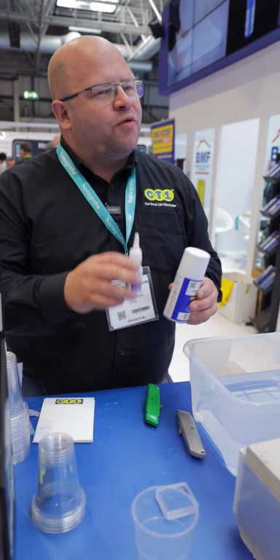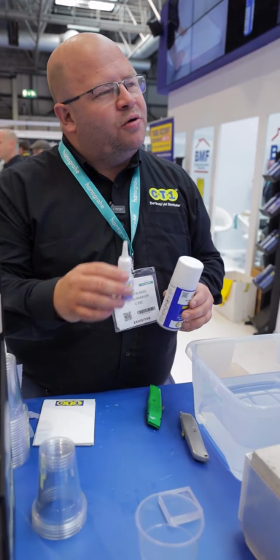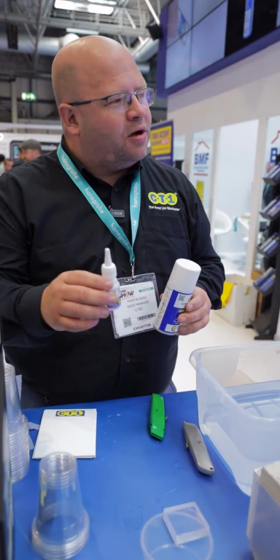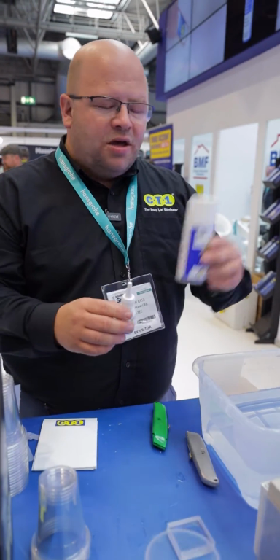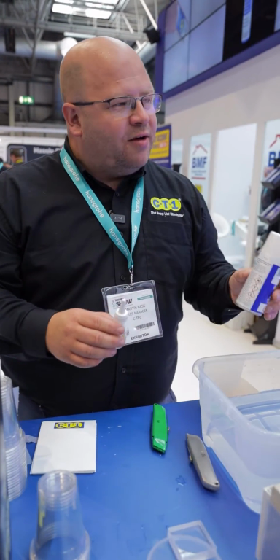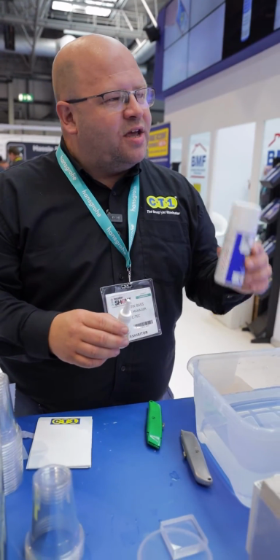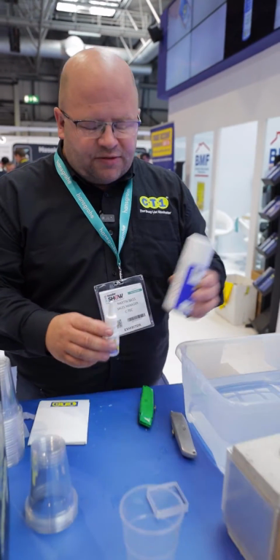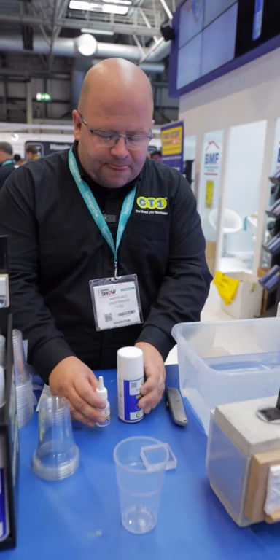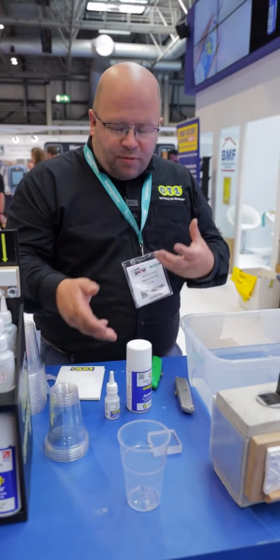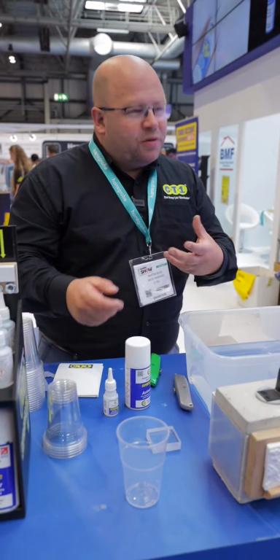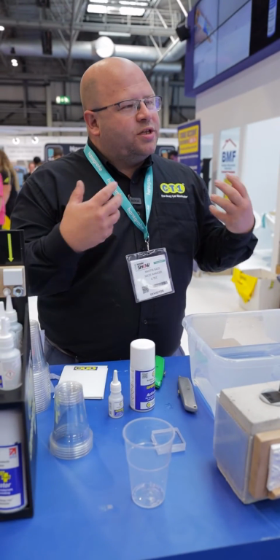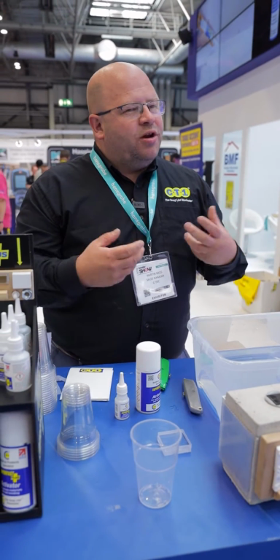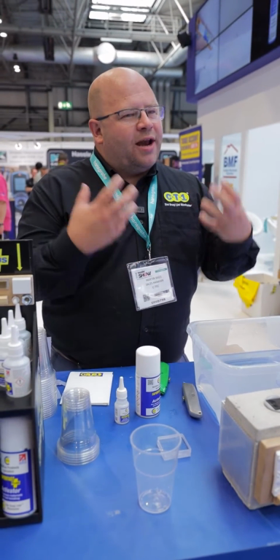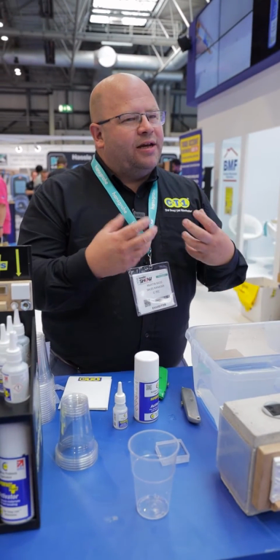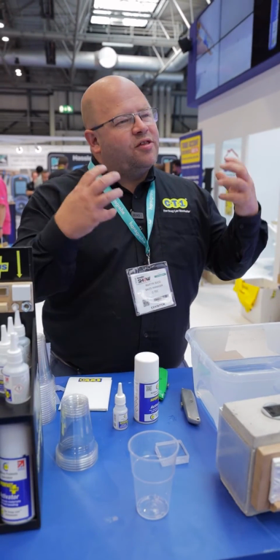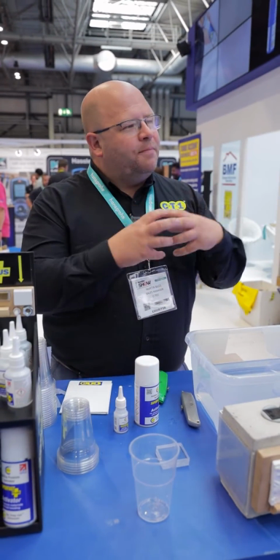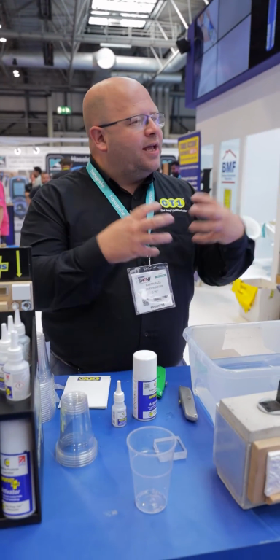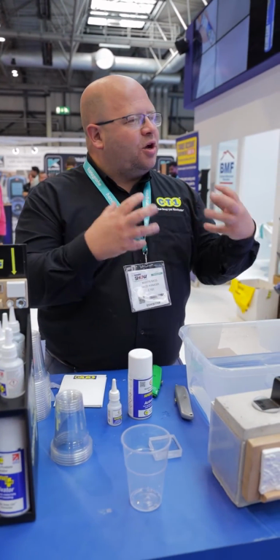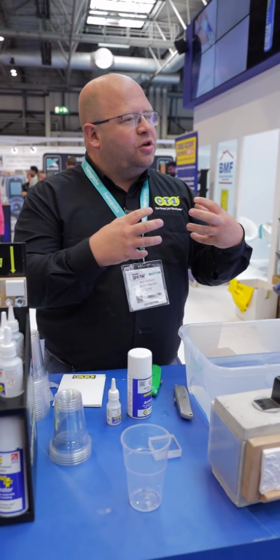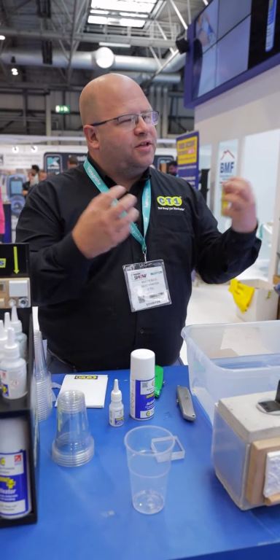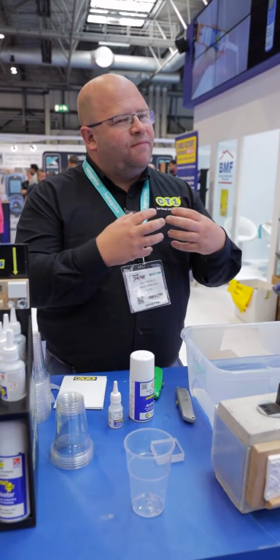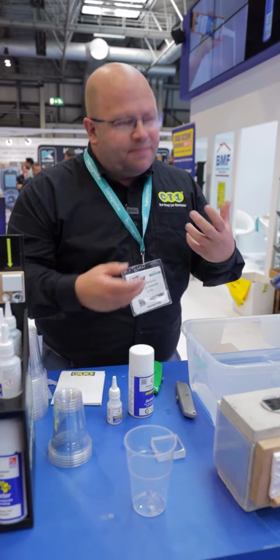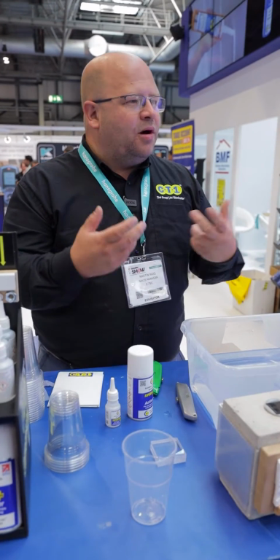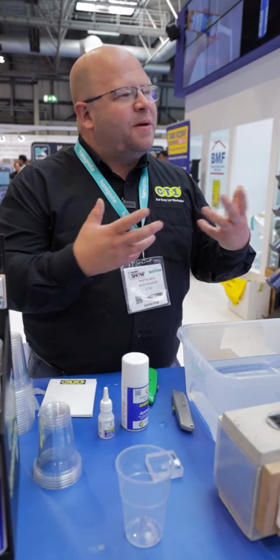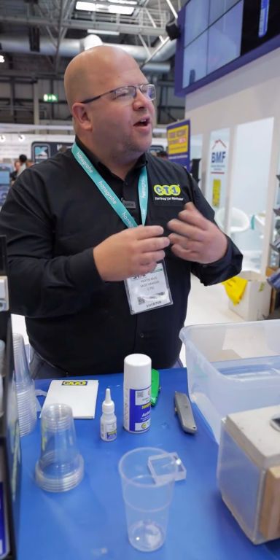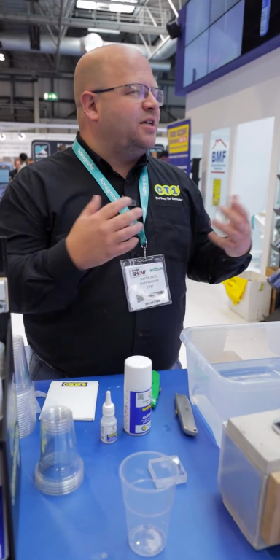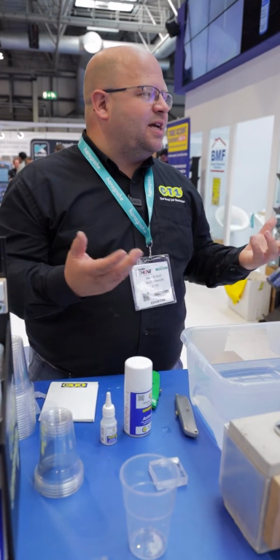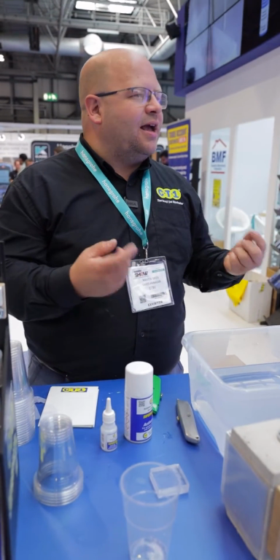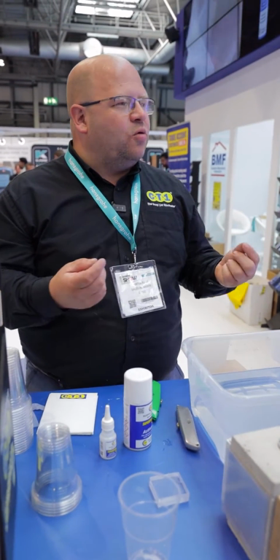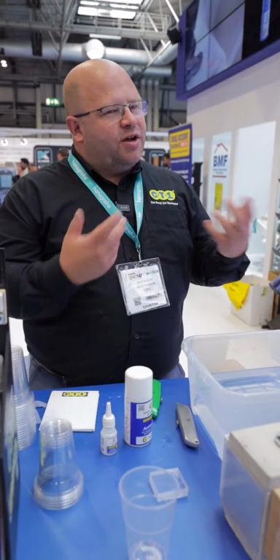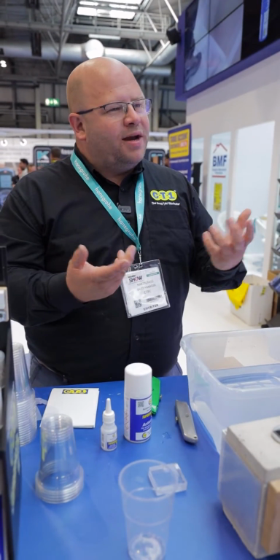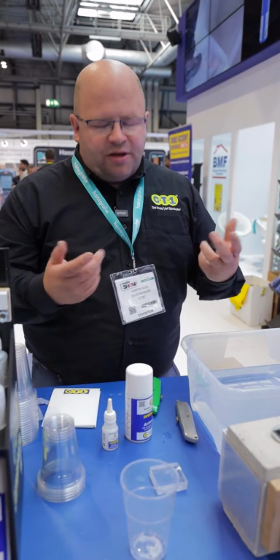So if you run out of glue, you buy a glue. You run out of activator, you buy an activator. What's common with superglues is they all contain an ingredient called cyanoacrylate. That's the bonding agent that goes into glue that gives it its strength. We tested many on the market, and what we found is they contained about 68% of that chemical, so the rest is all made up with fillers.